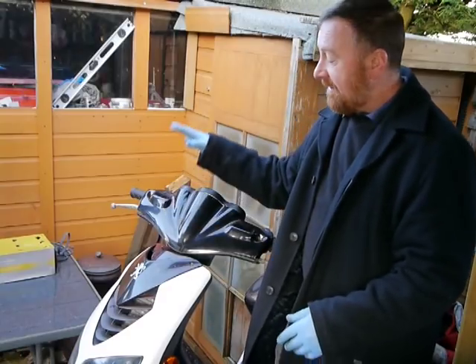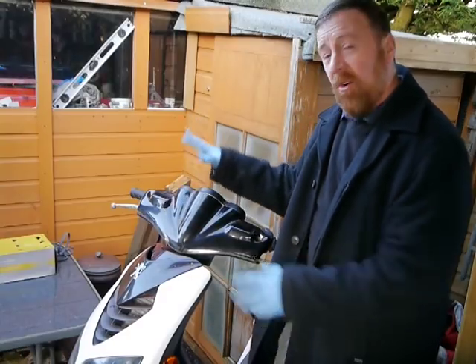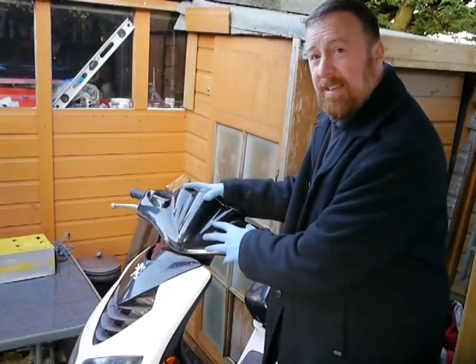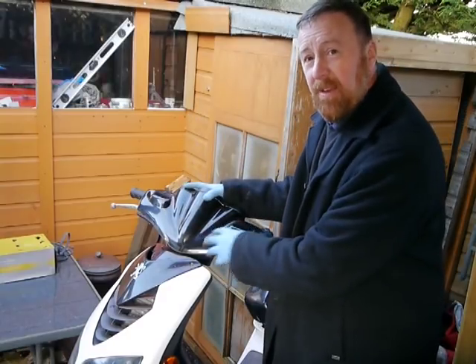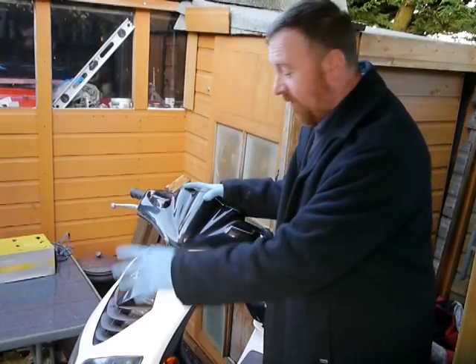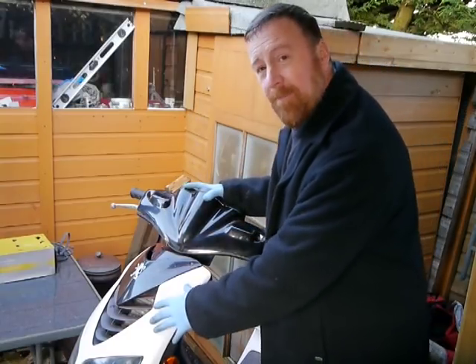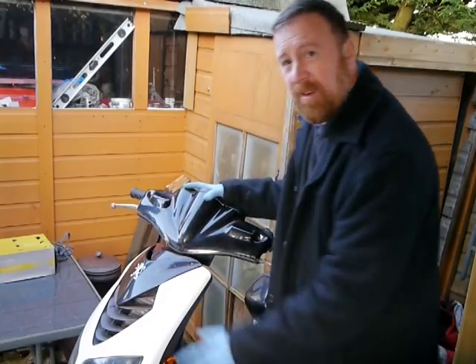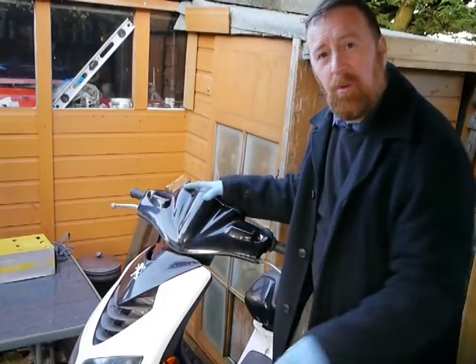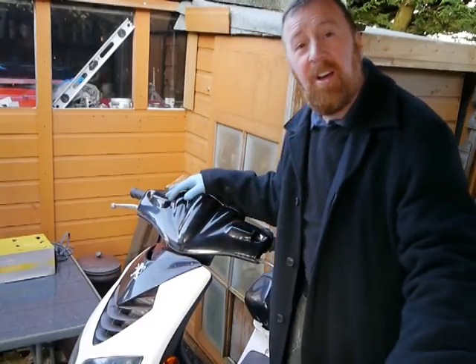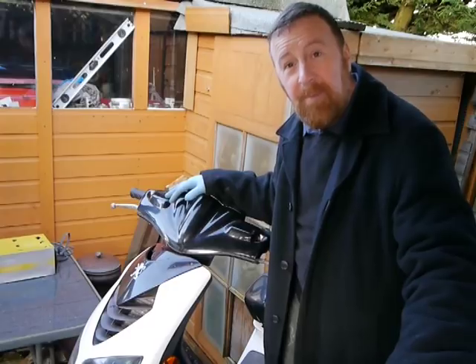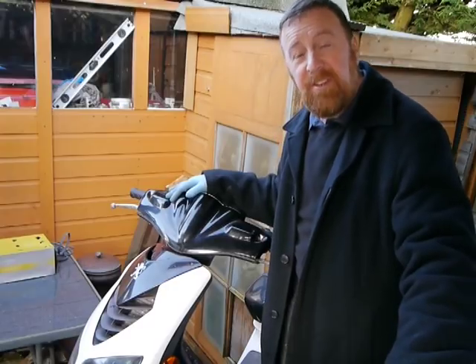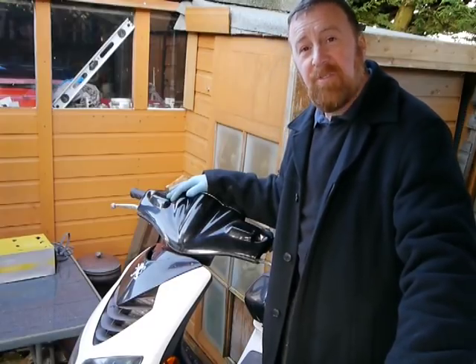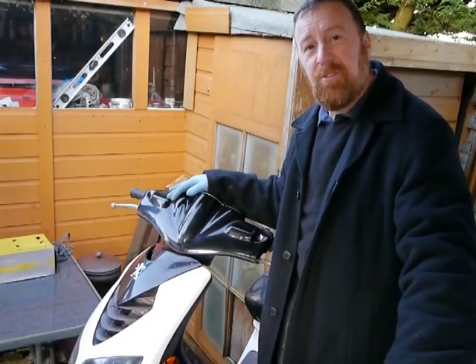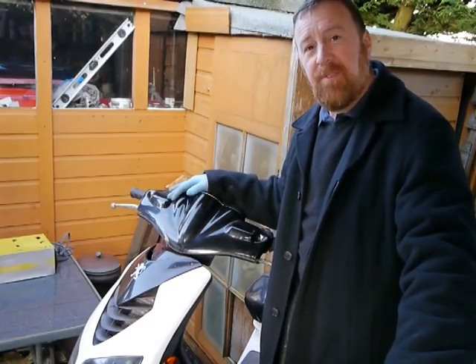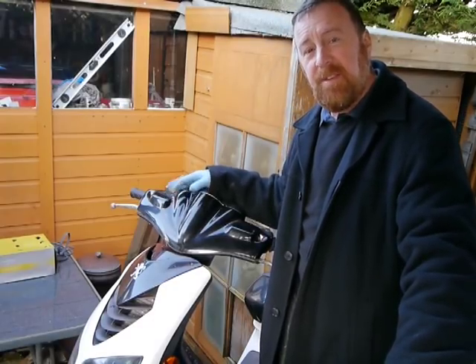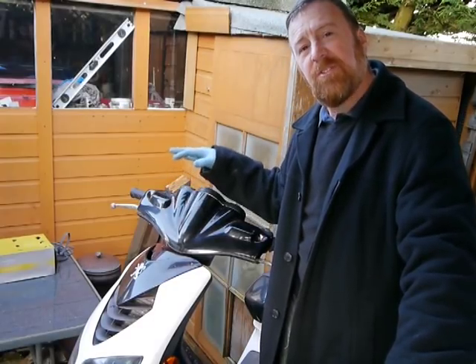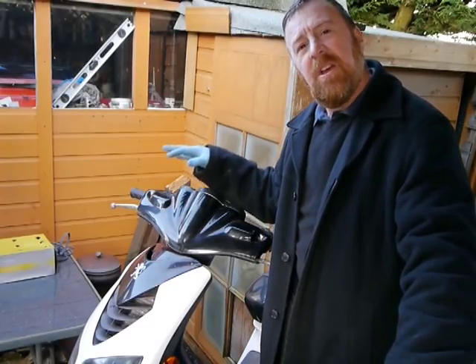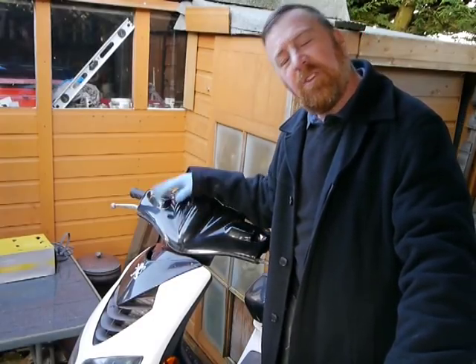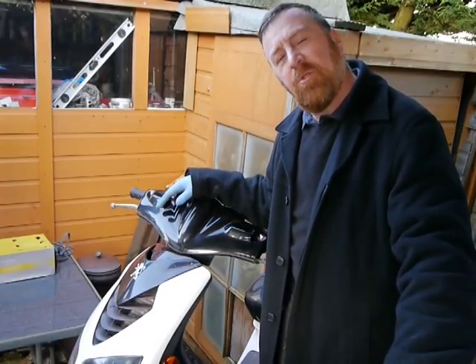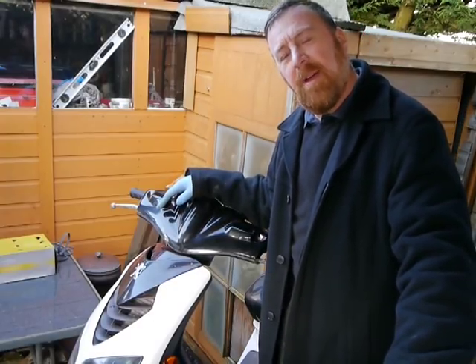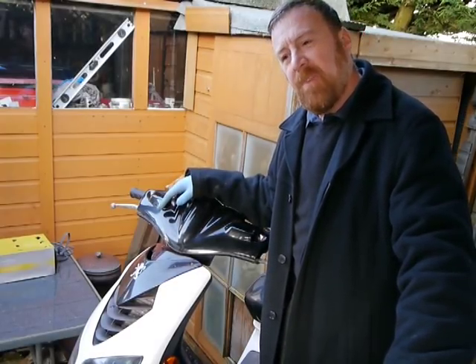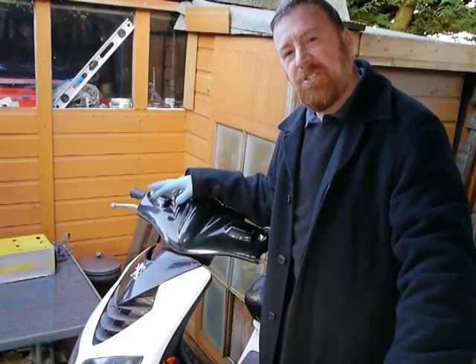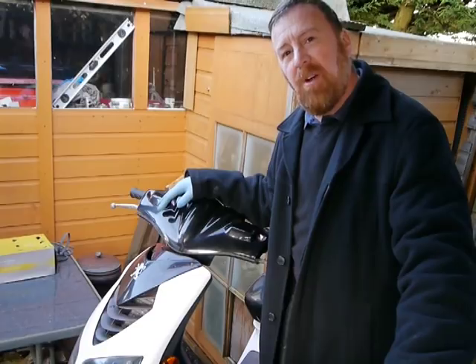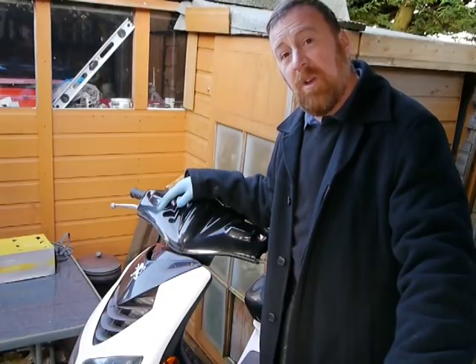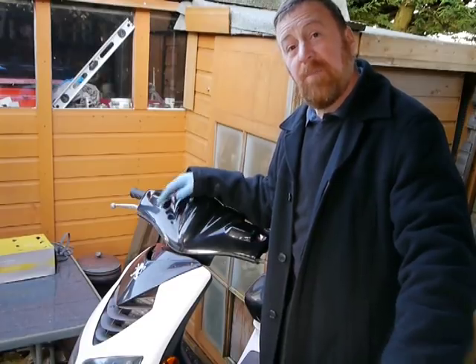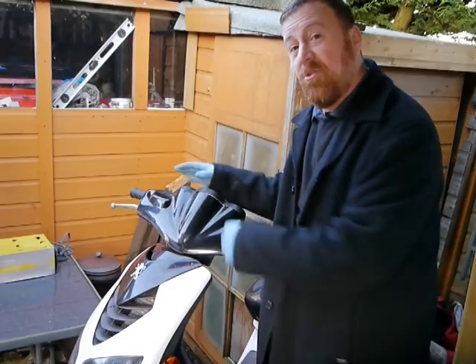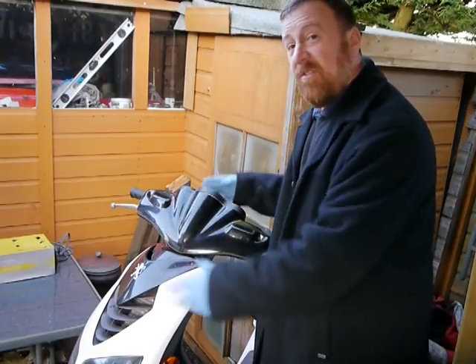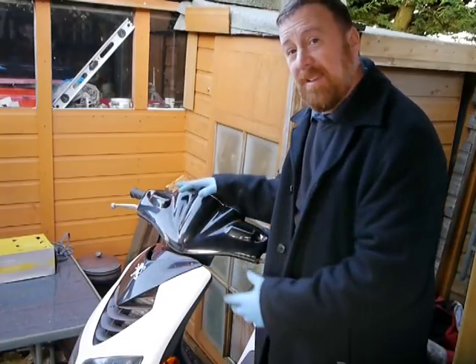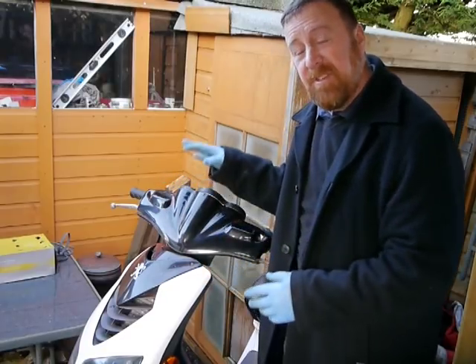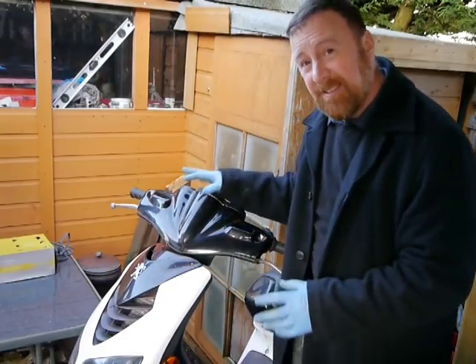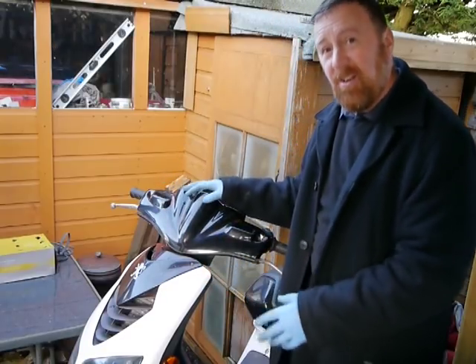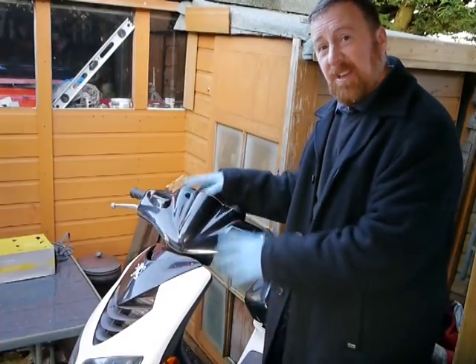Today I'm not going to take this panel off, or that panel and that panel. I've done many videos of how to strip down these Speedfights. Today we're talking about other generic bikes as well, so there may be screws in different places, but the basics are the same.